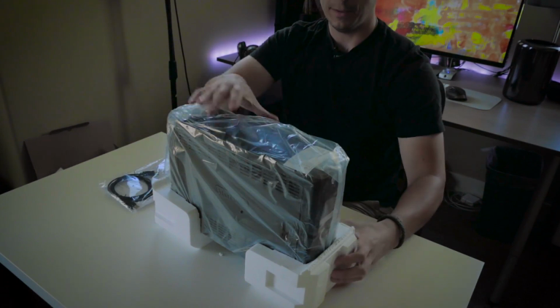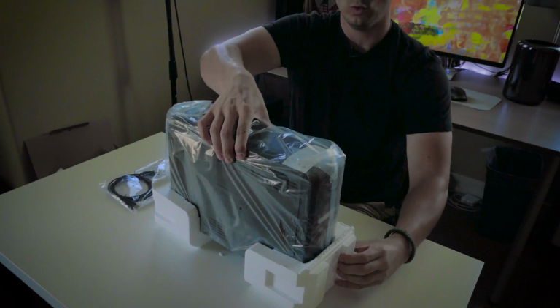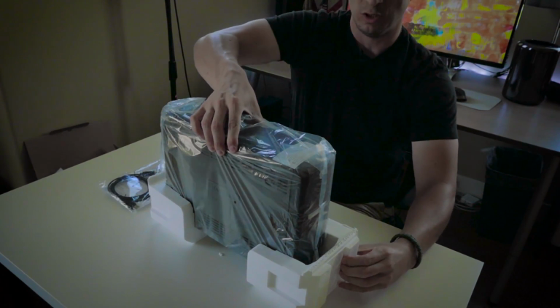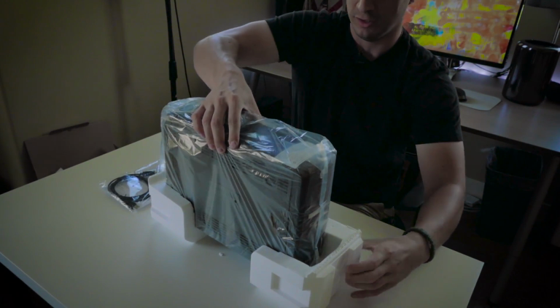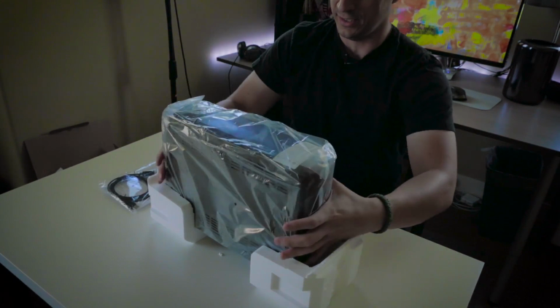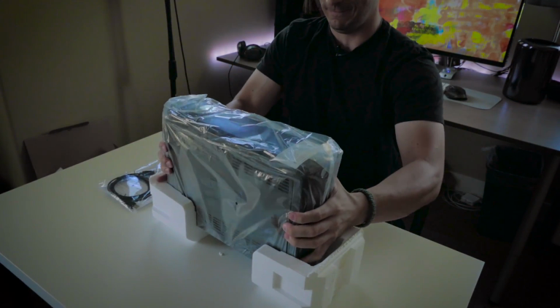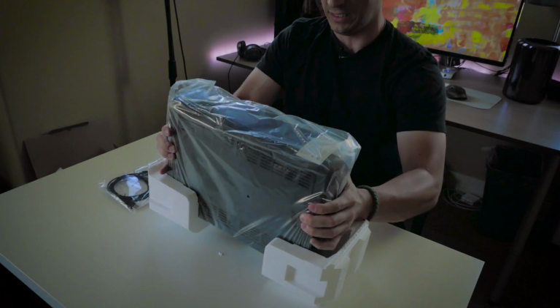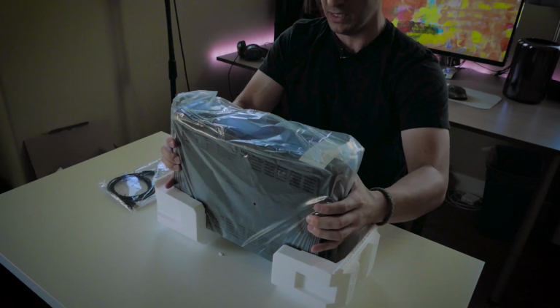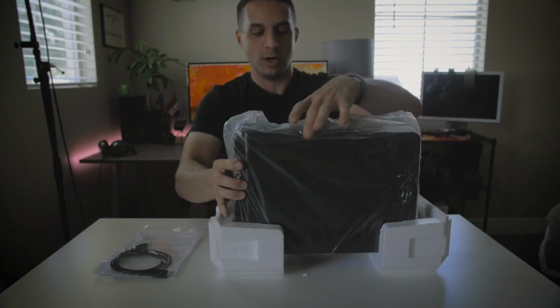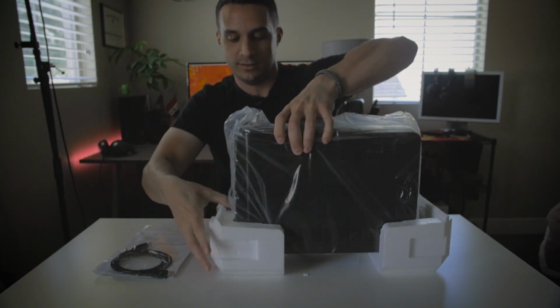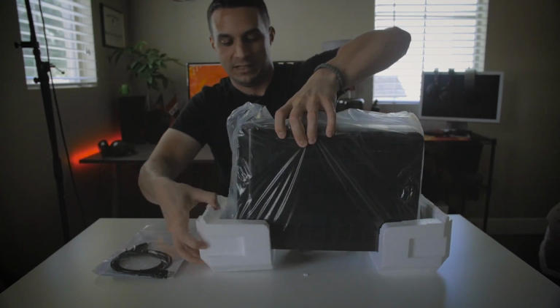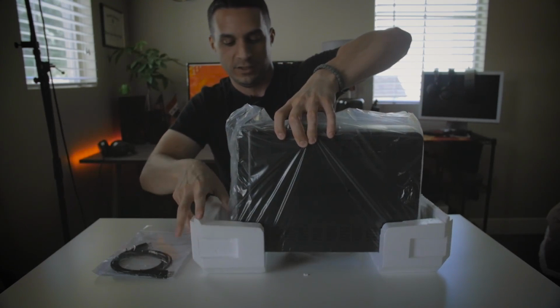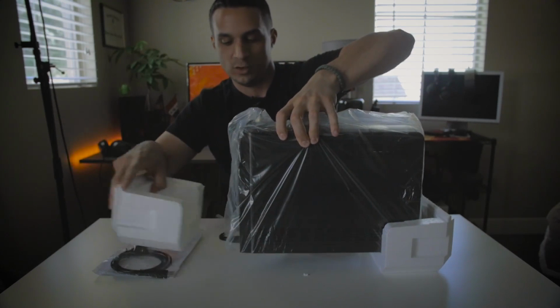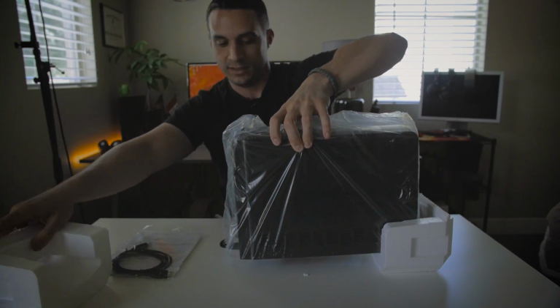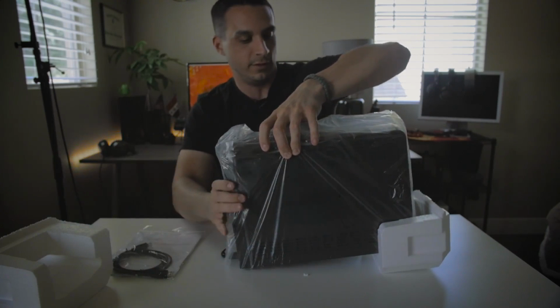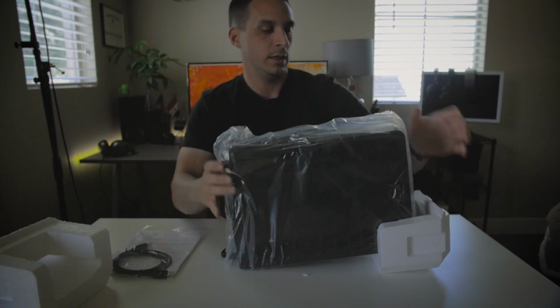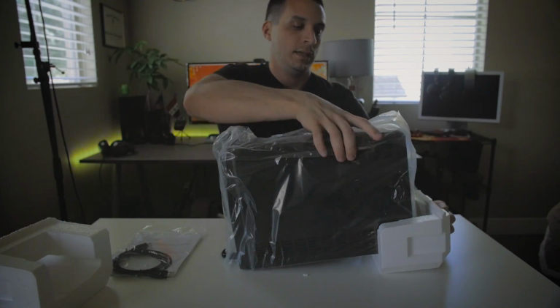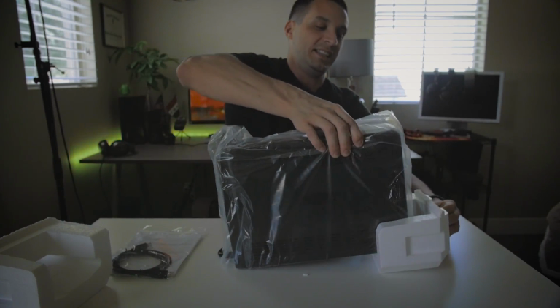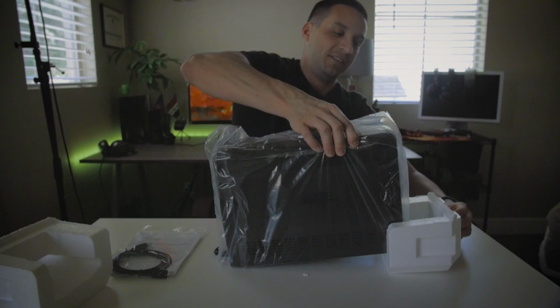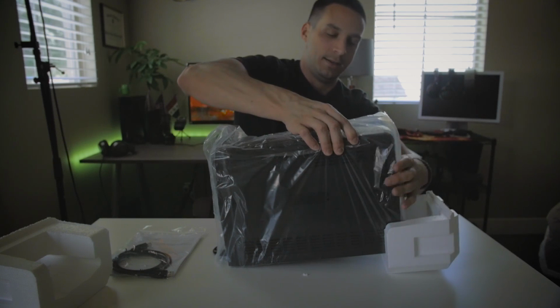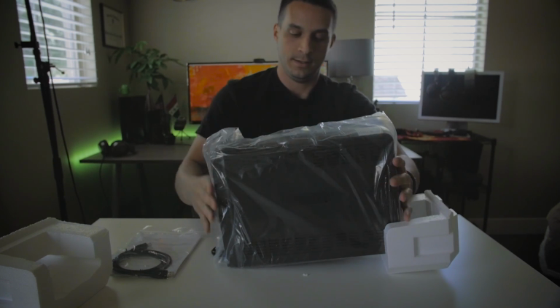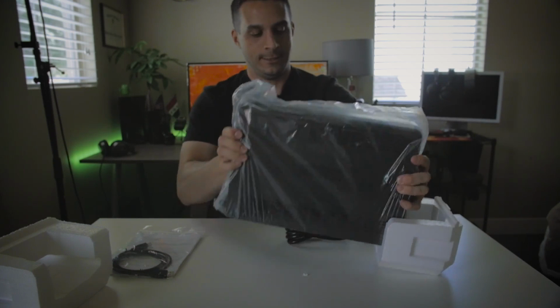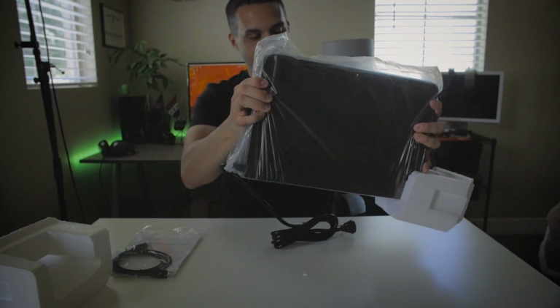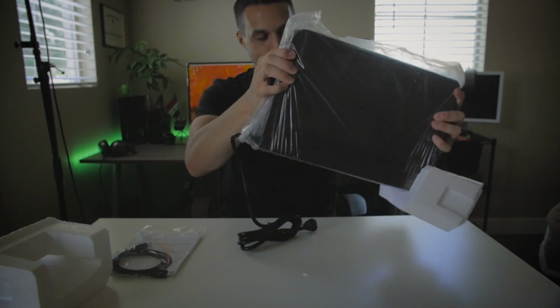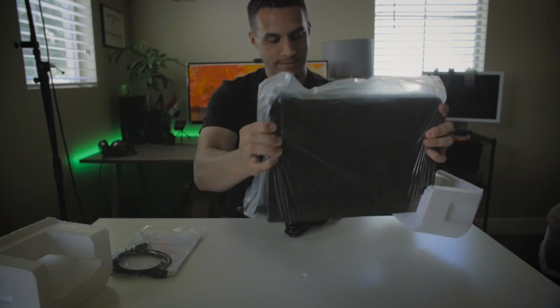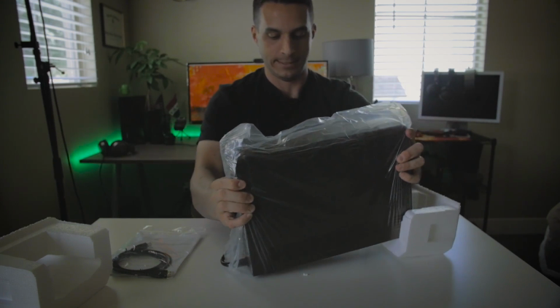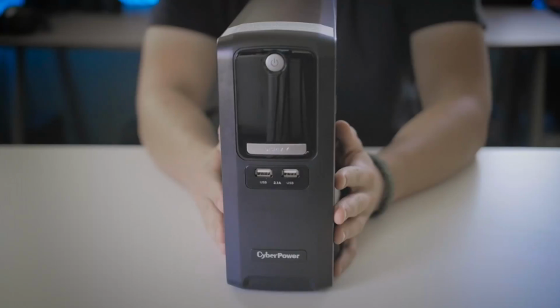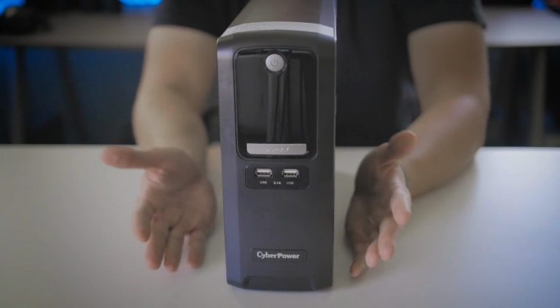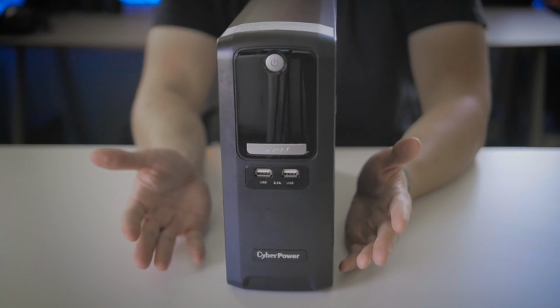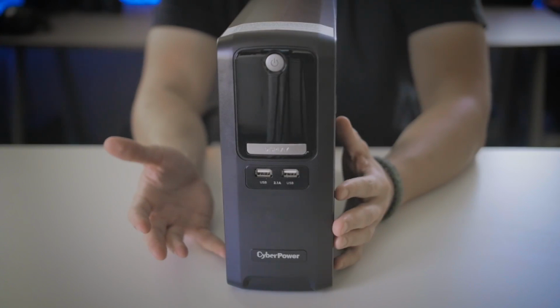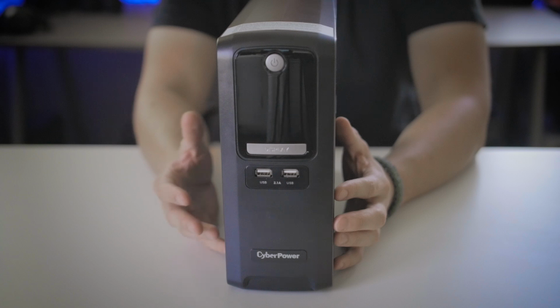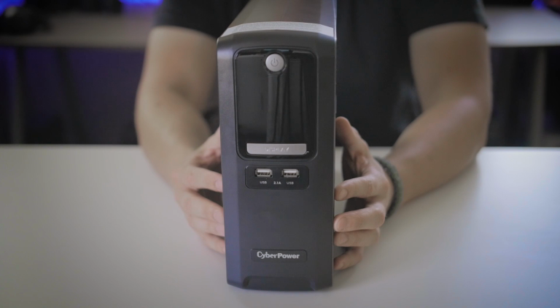We'll take a closer look at this thing — it's a beastly product if I do say so myself. It is heavy. Alright, that does it for the unboxing portion of this video.